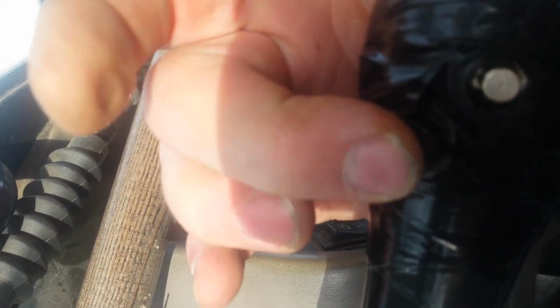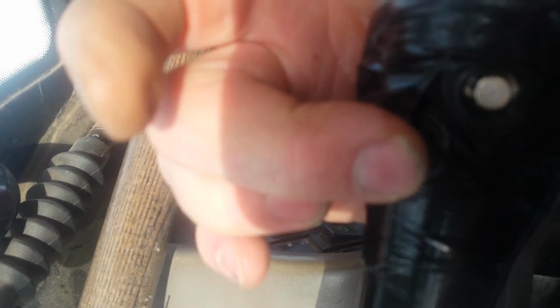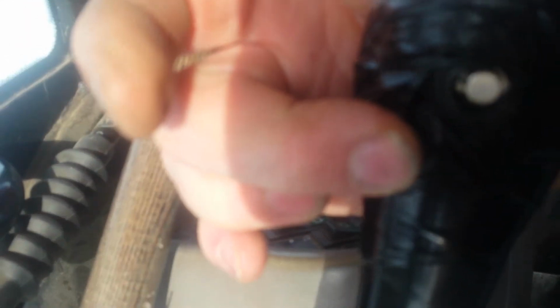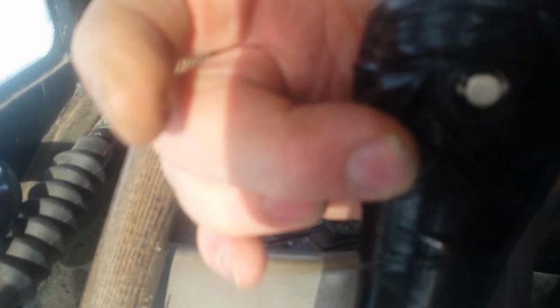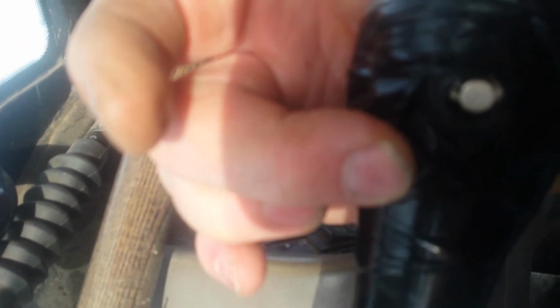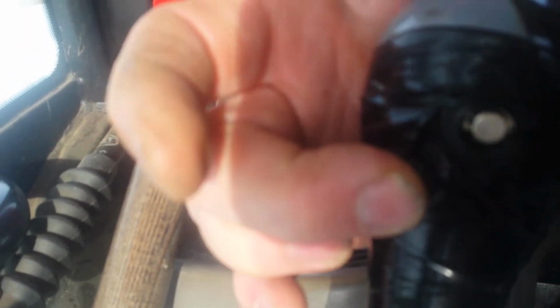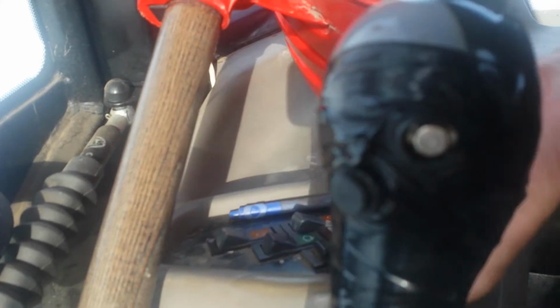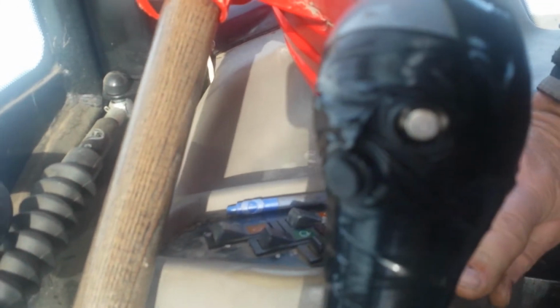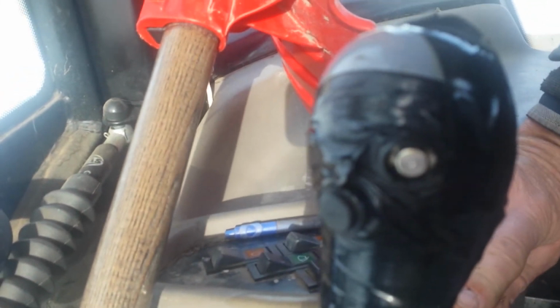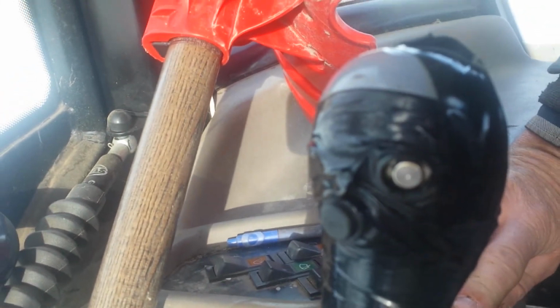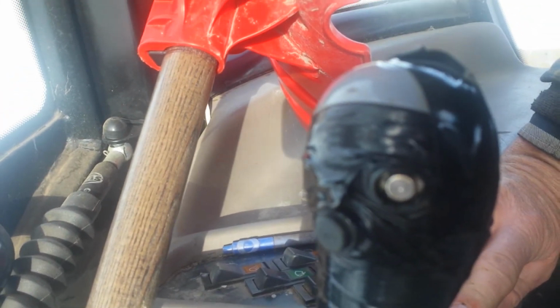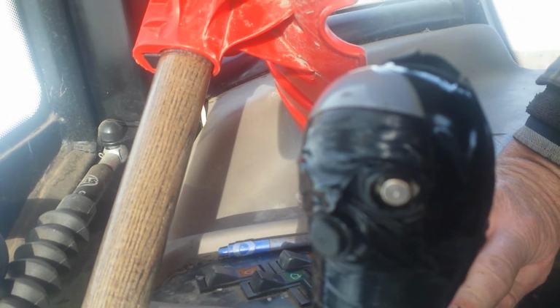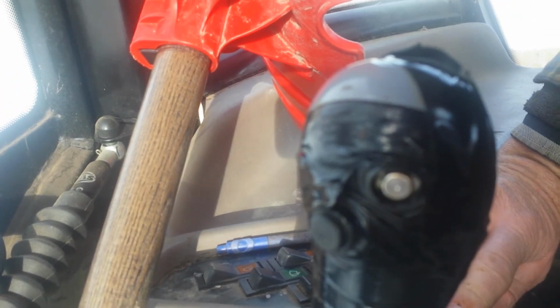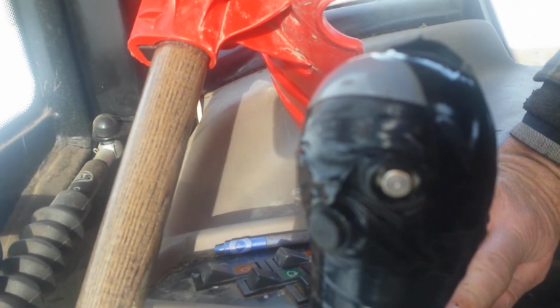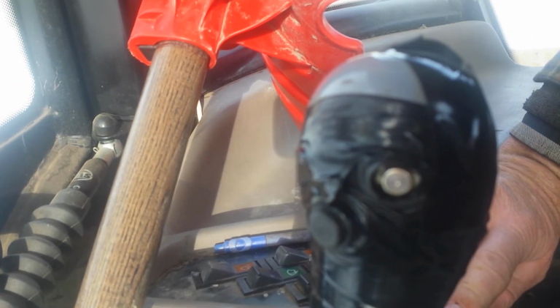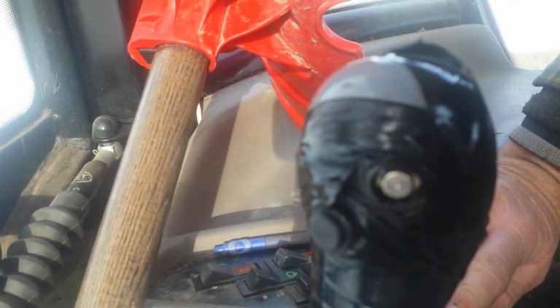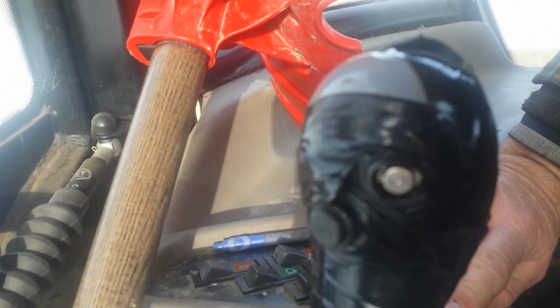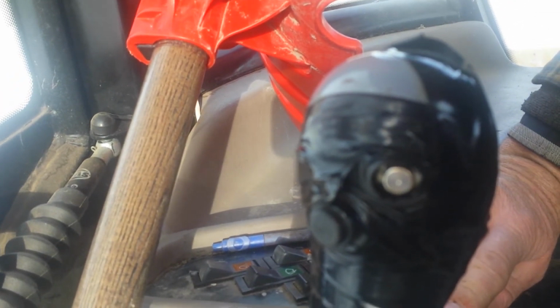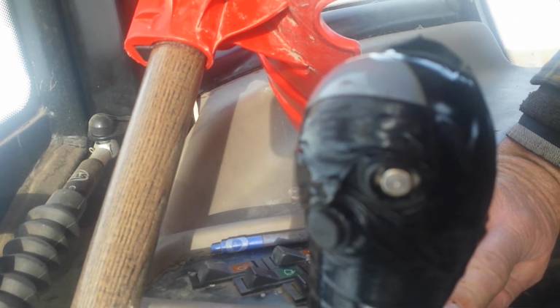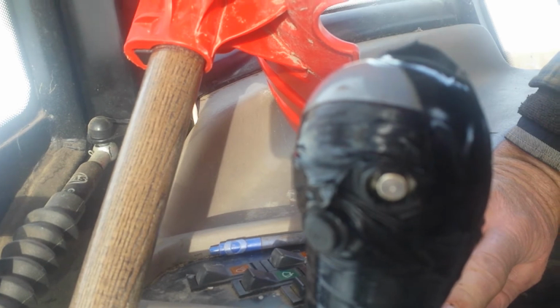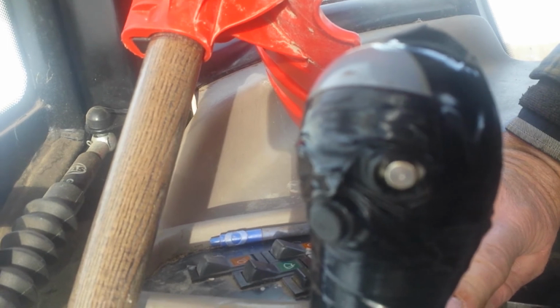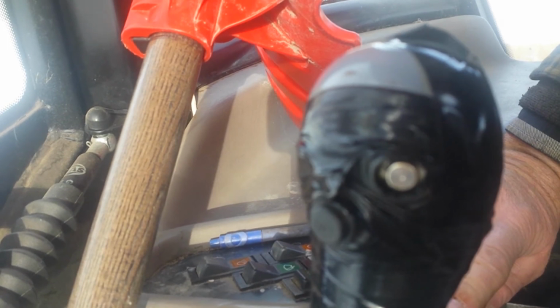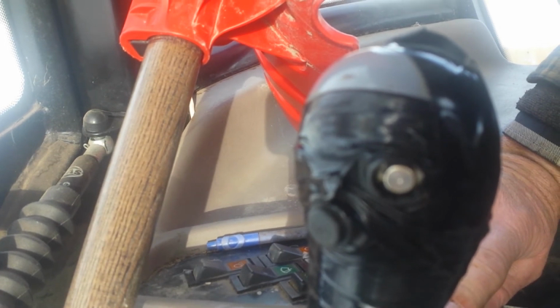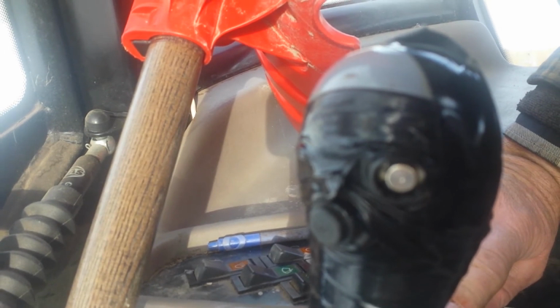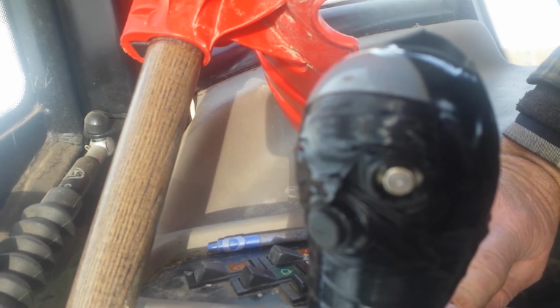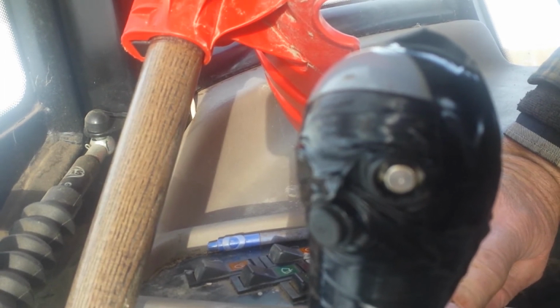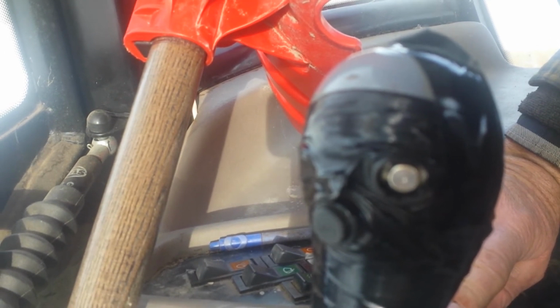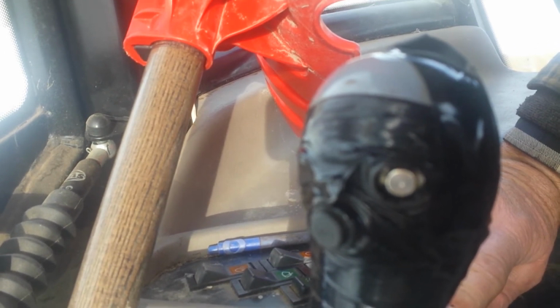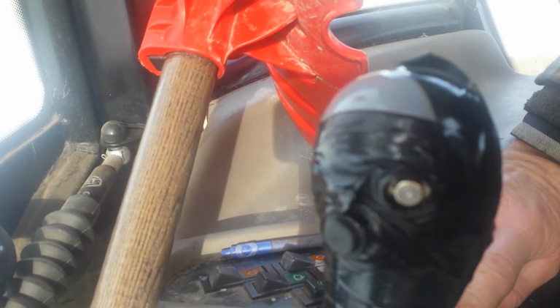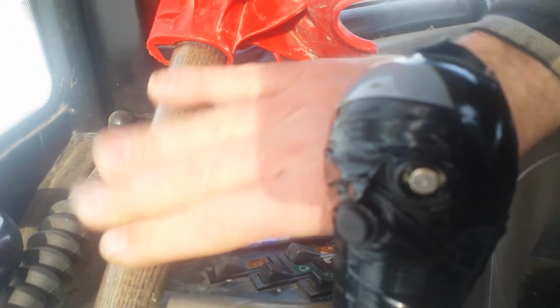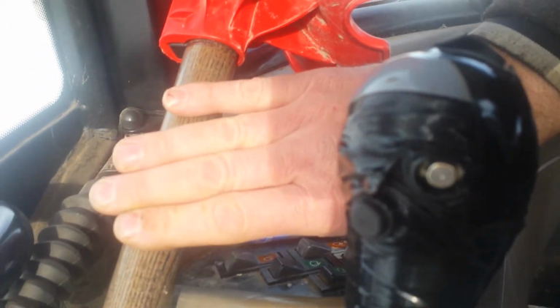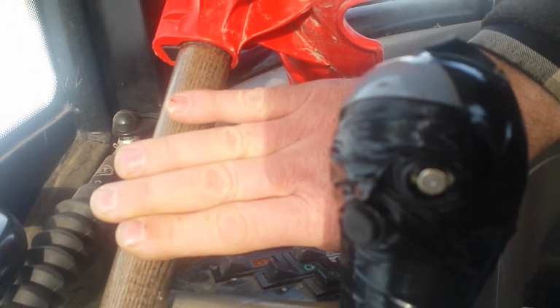This button here angles the plow. It actually works great — it's been working for 13 years. This is the 13th year I've had this, and I've never really had any problems with it. Touch wood.